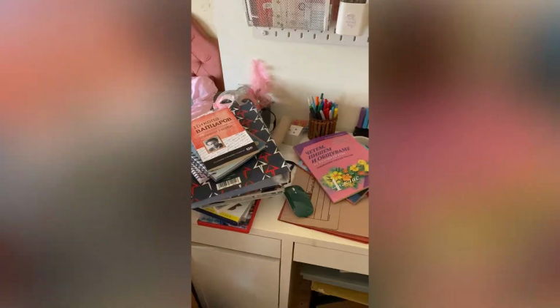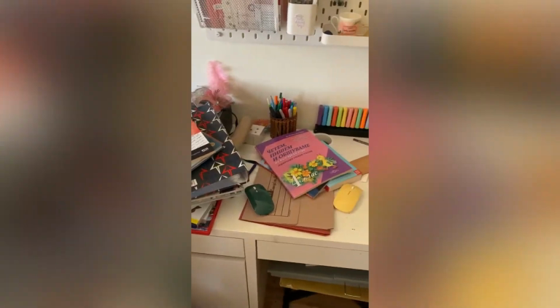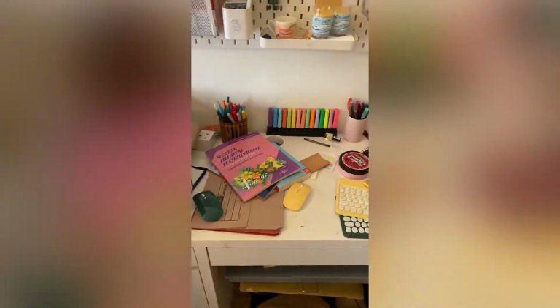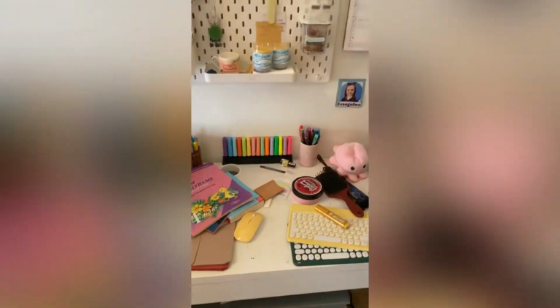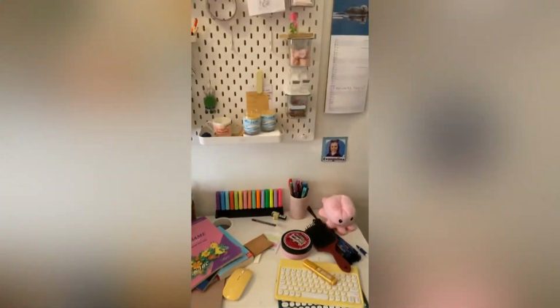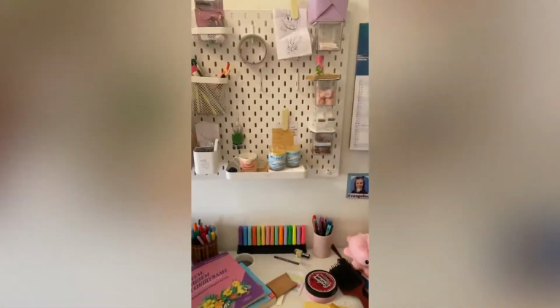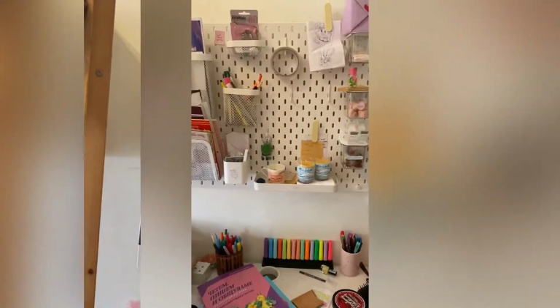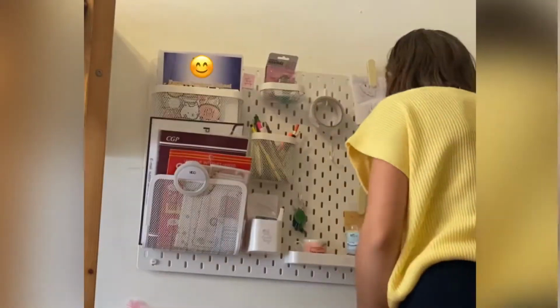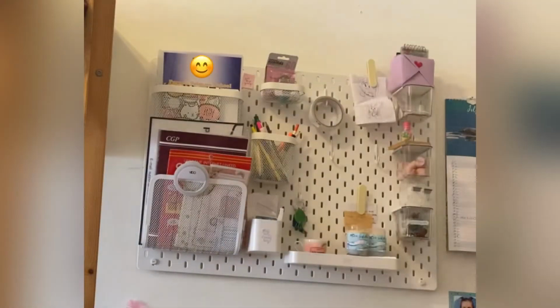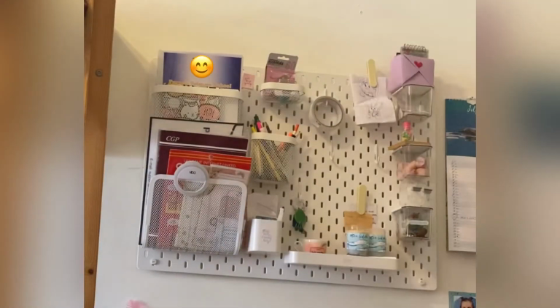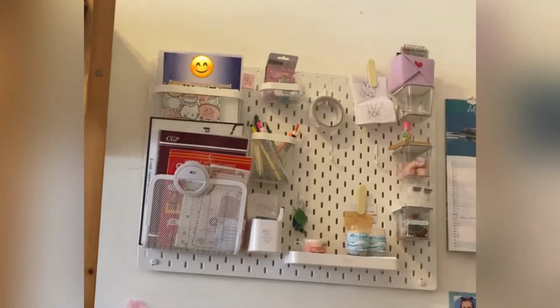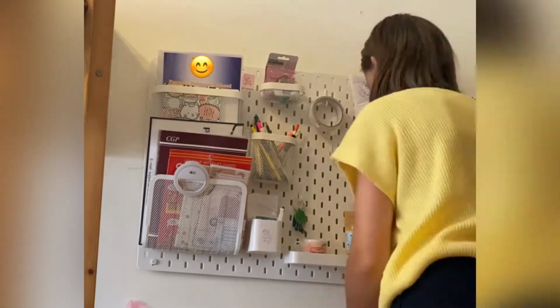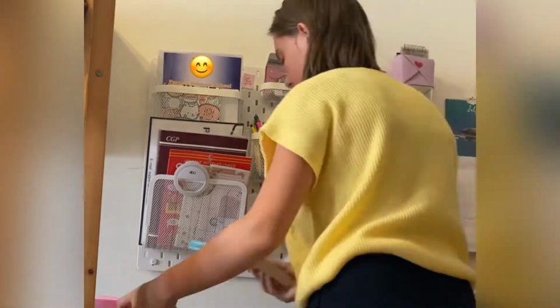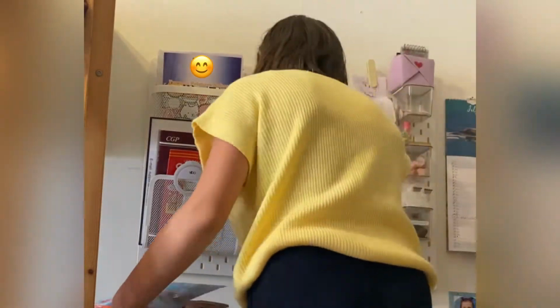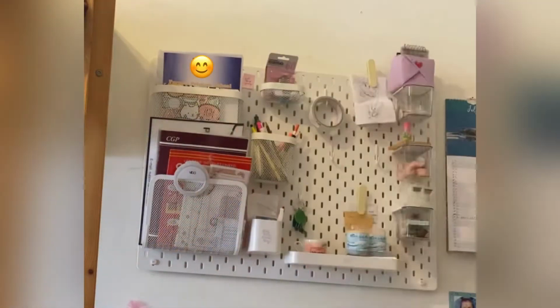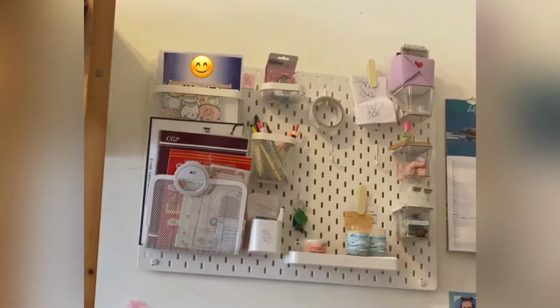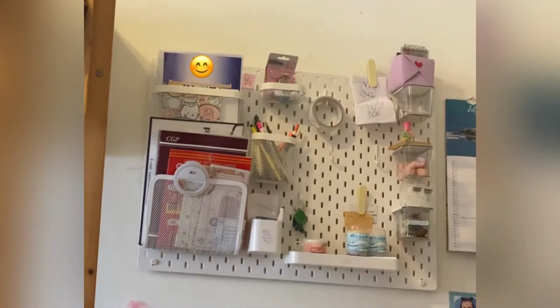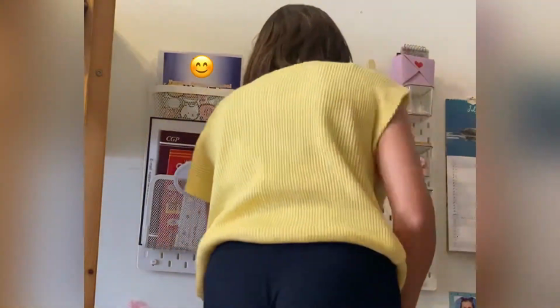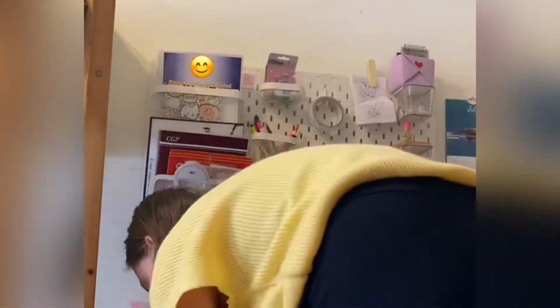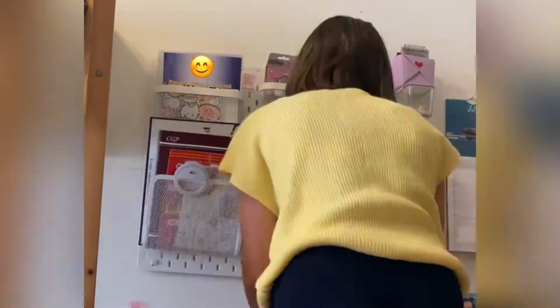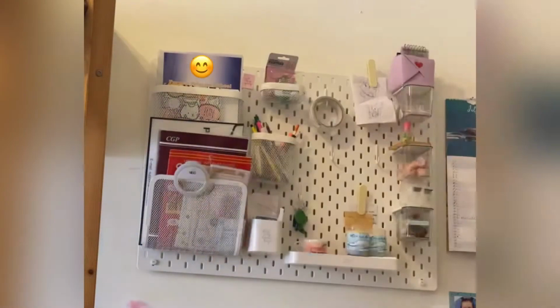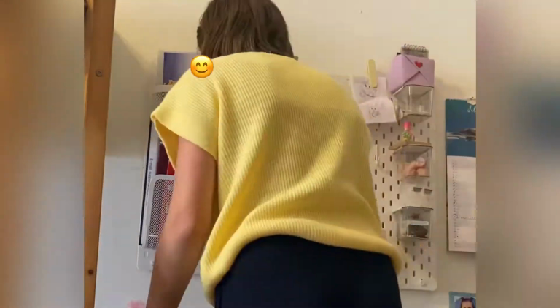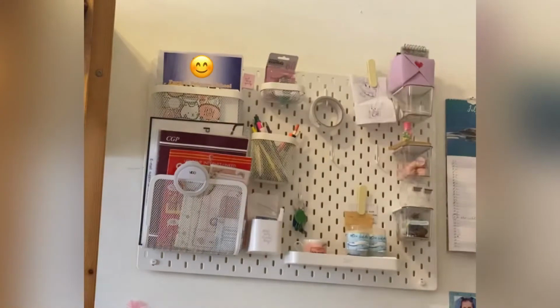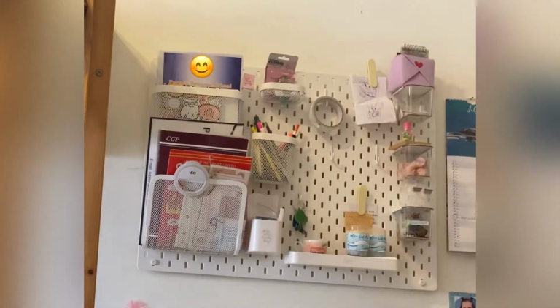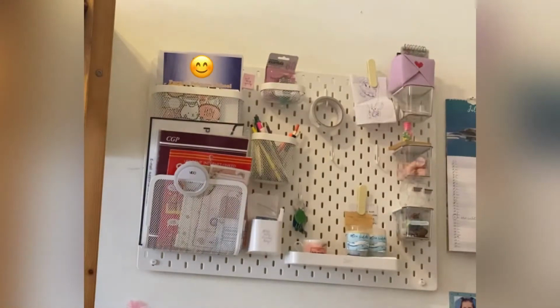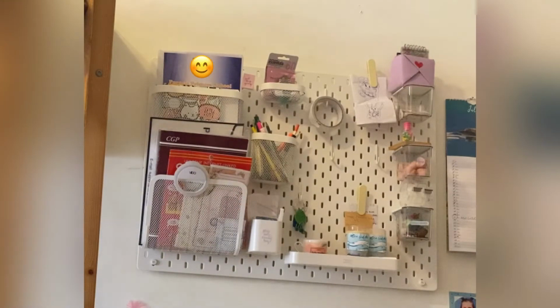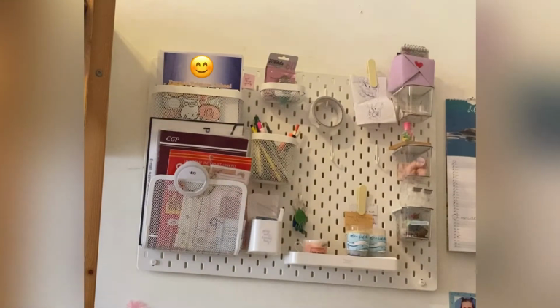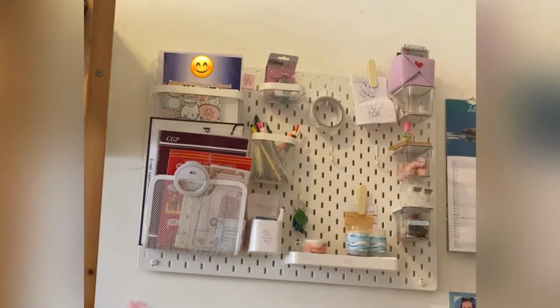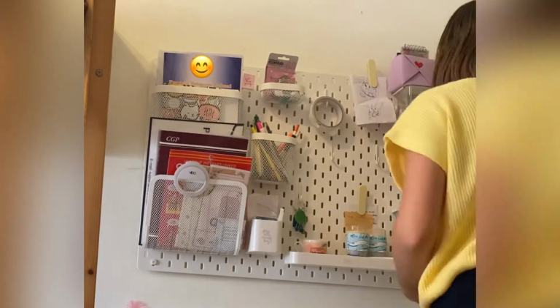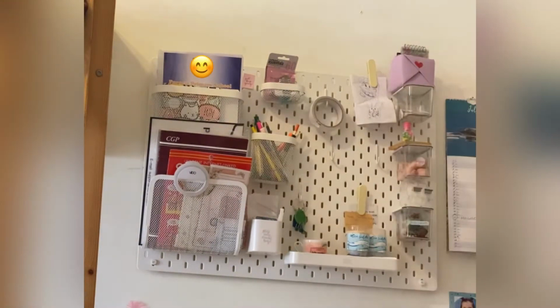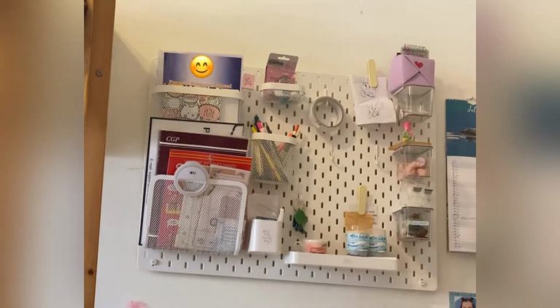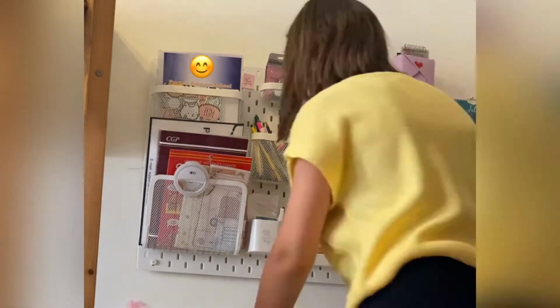Hey guys, welcome back to my YouTube channel. Today I'll be showing you how I clean up my workspace. Right now I'm cleaning my desk and my pegboard. I know you can't really see what I'm doing, but after this you'll be able to see how I clean and take down everything from my pegboard.